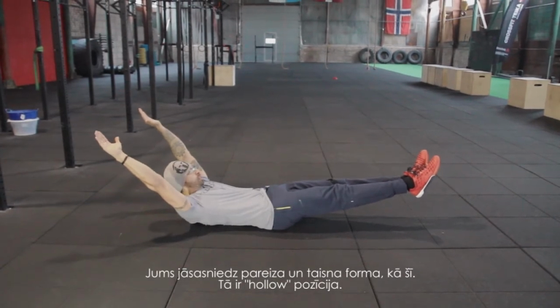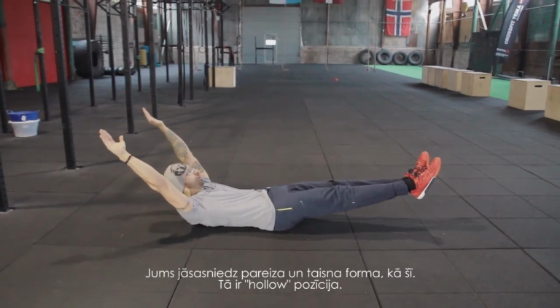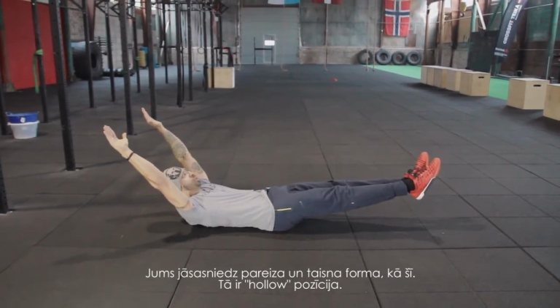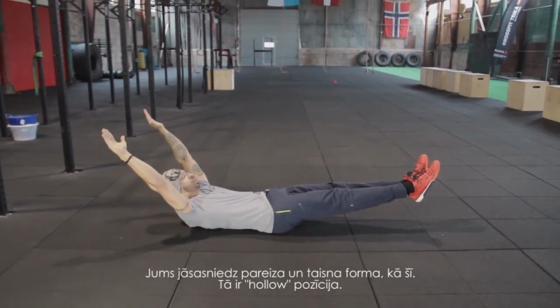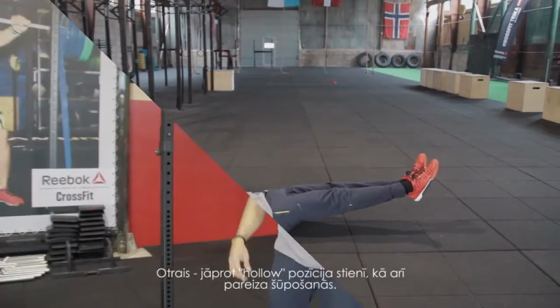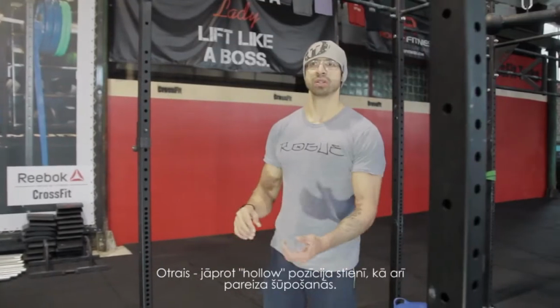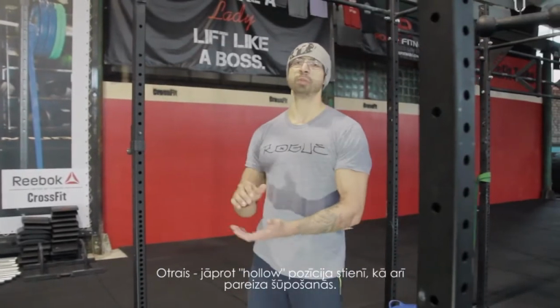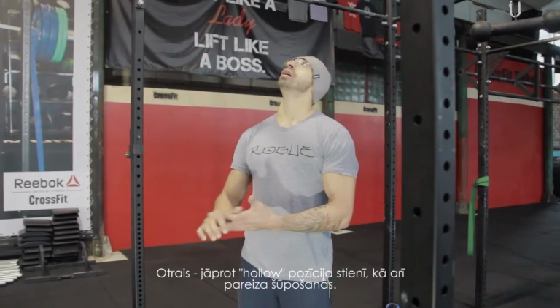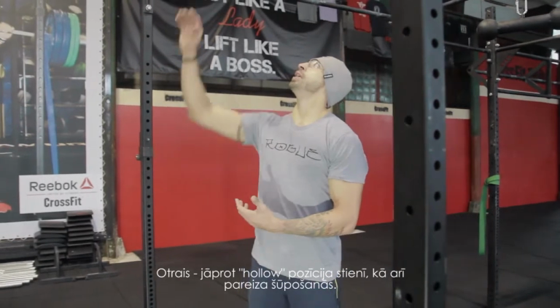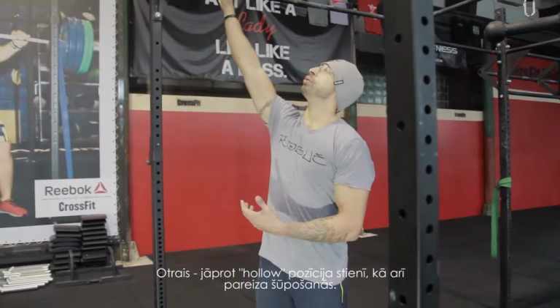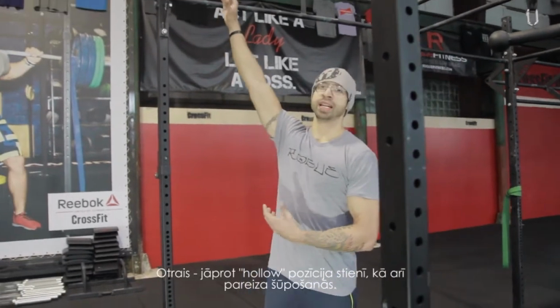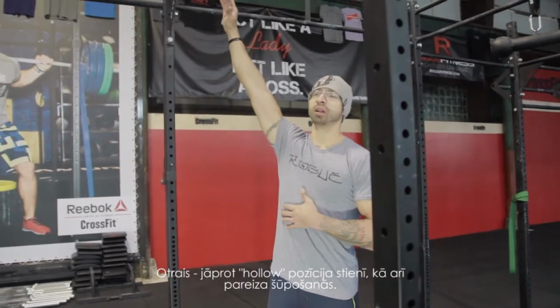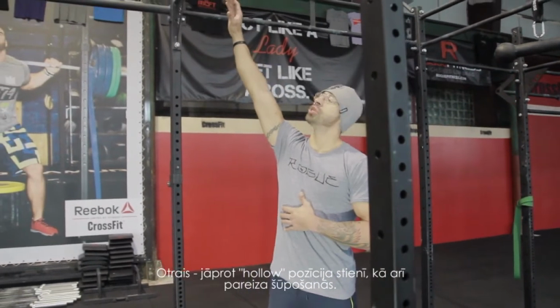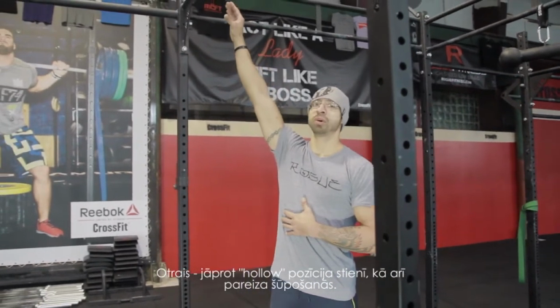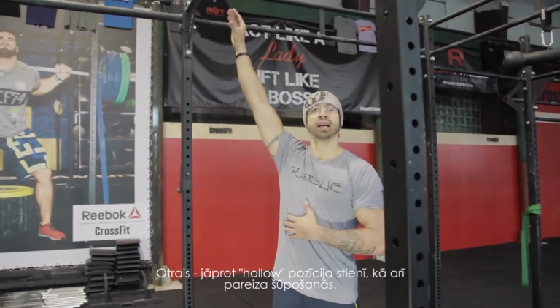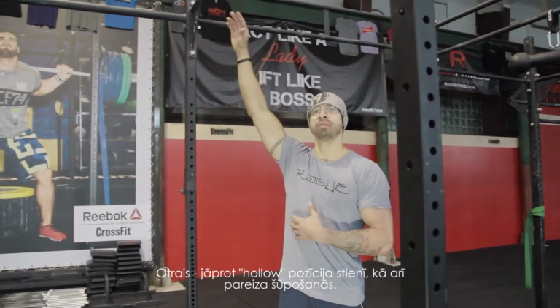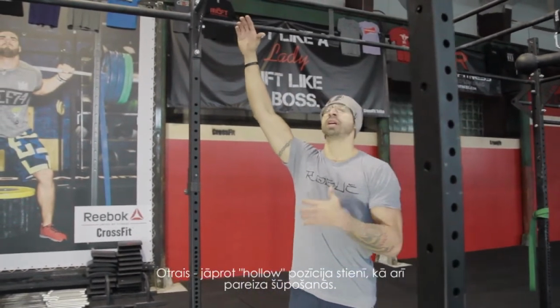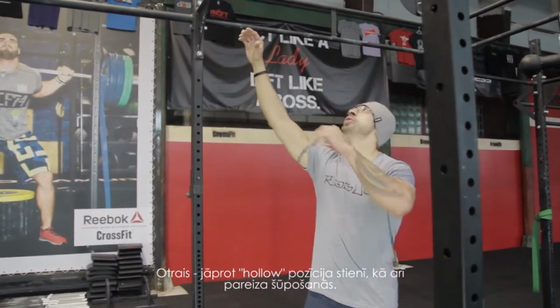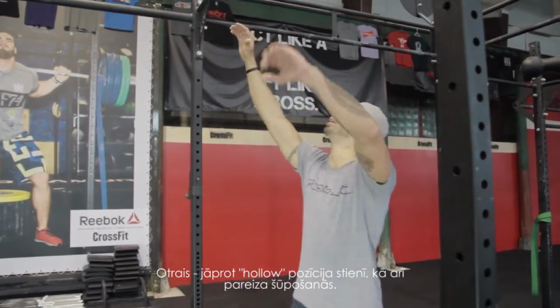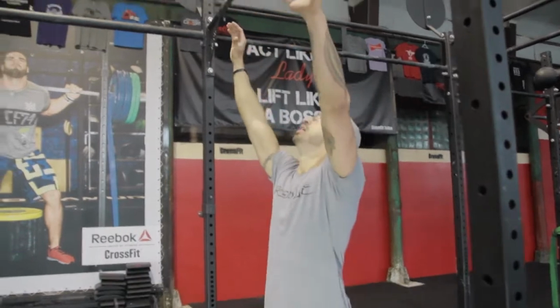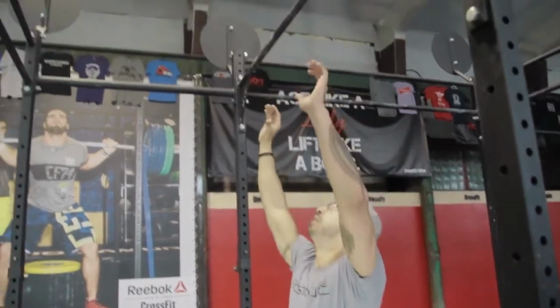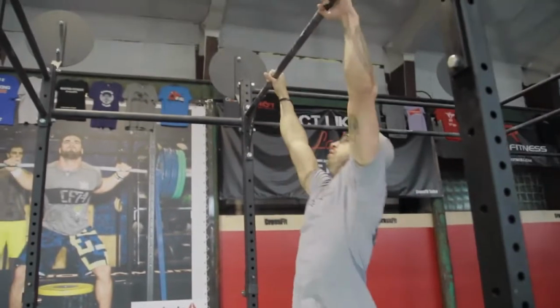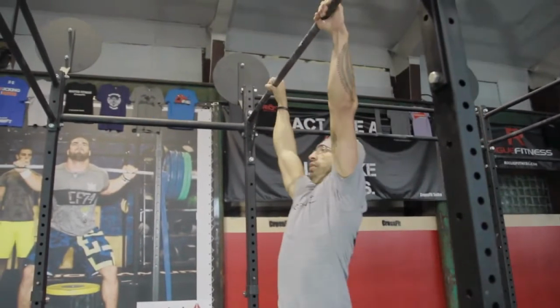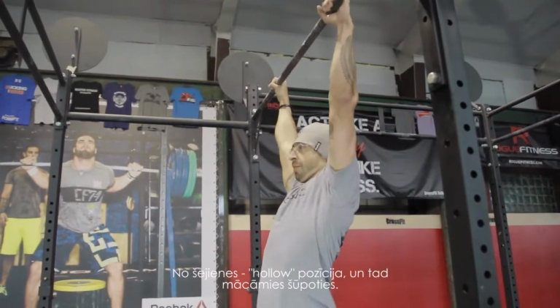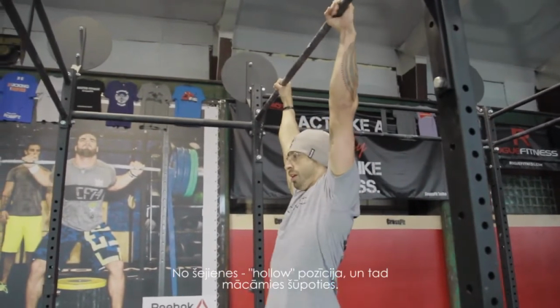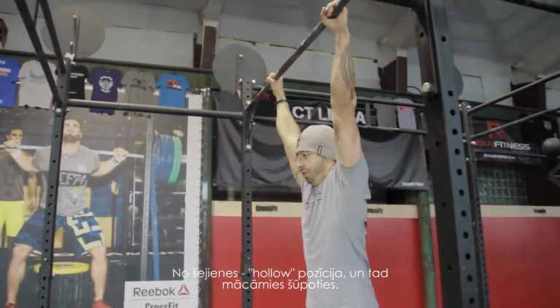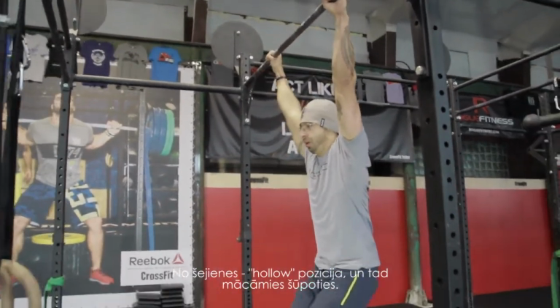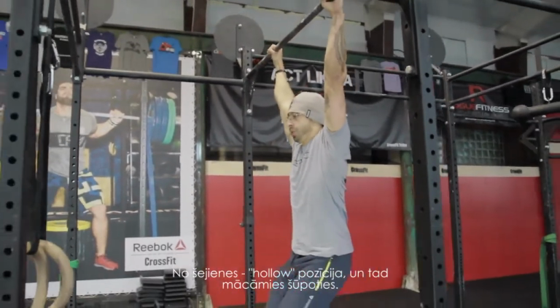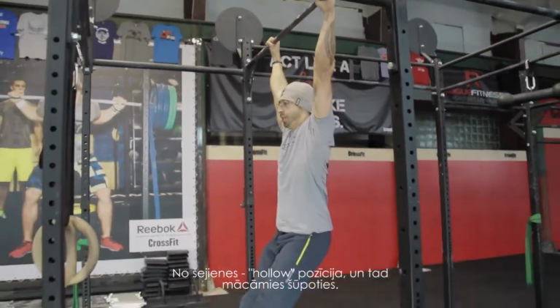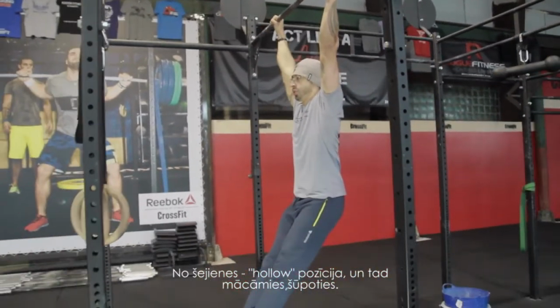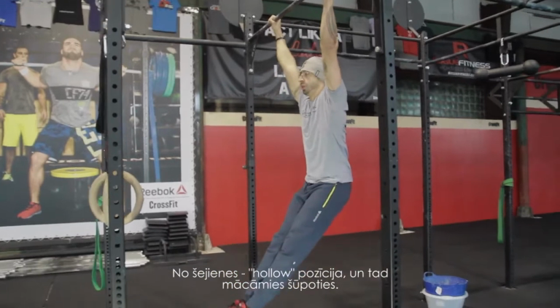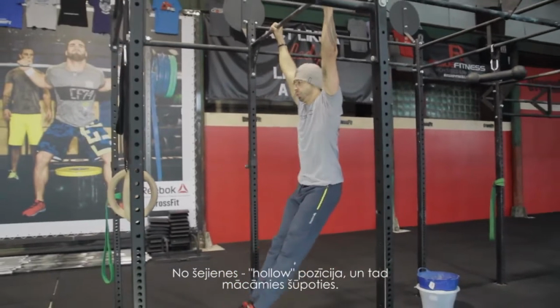The second step is to be able to maintain the hollow position on the rack and make a proper swing. From here, you hold the hollow position and then start to learn the swing.